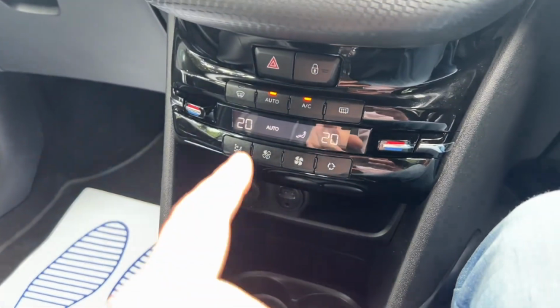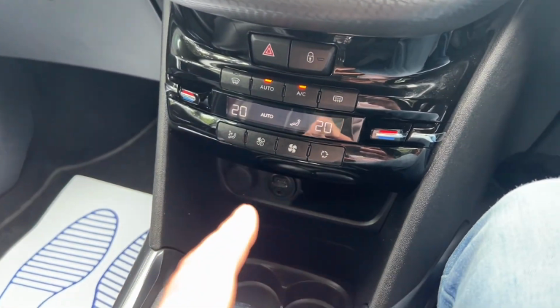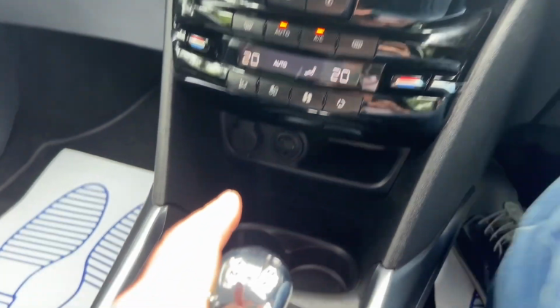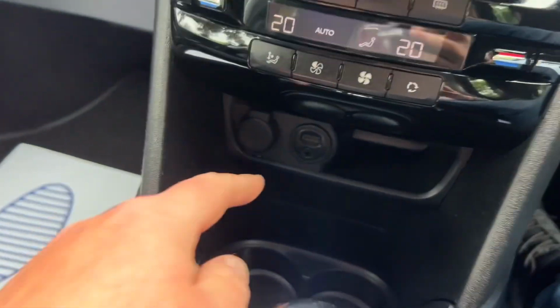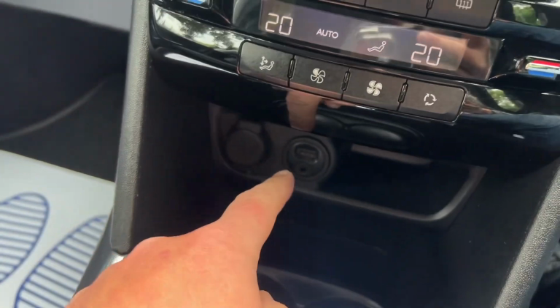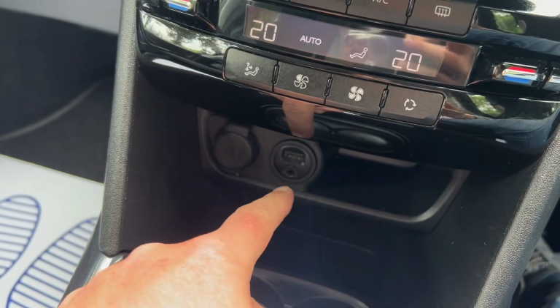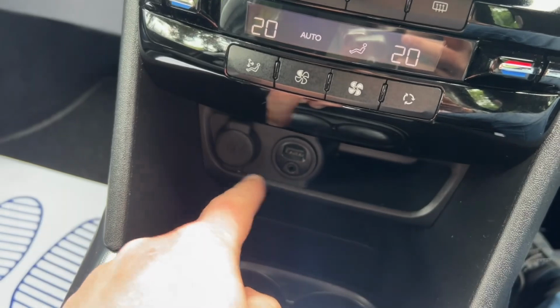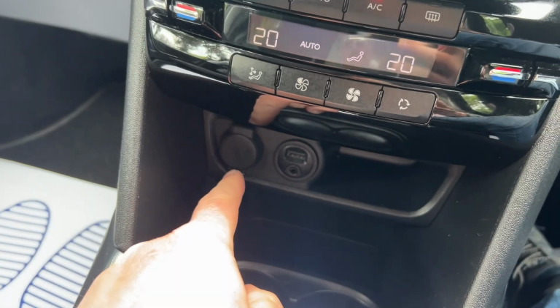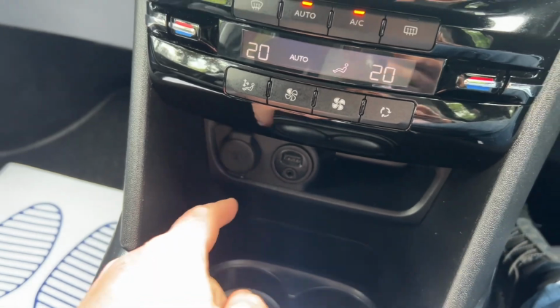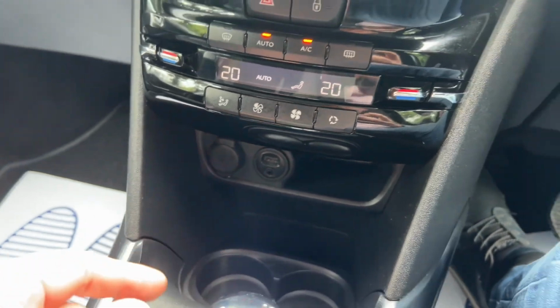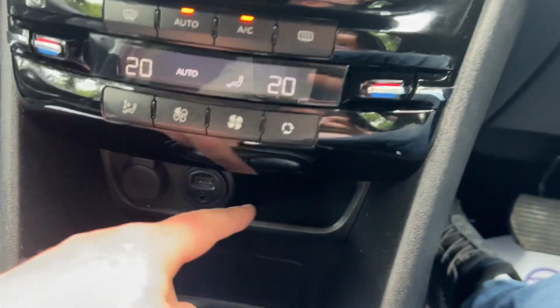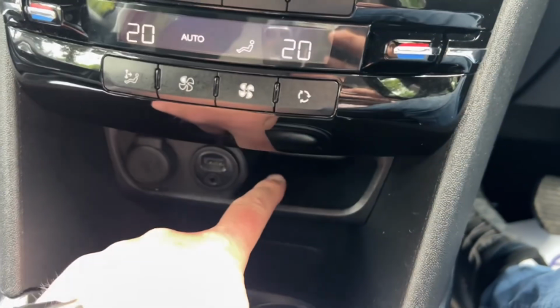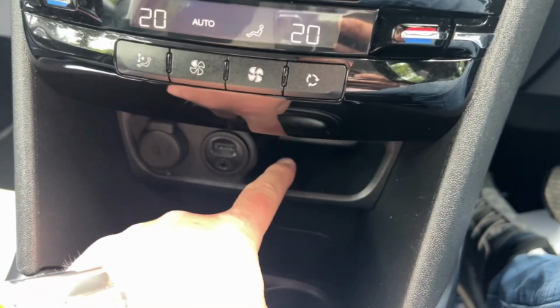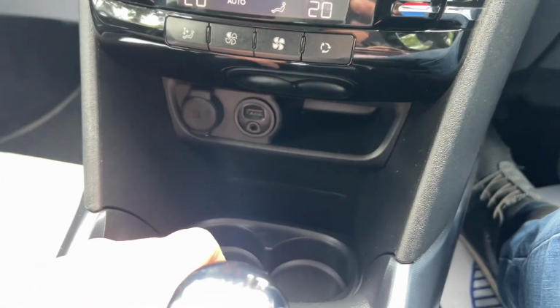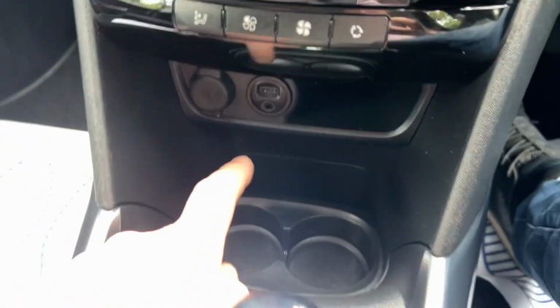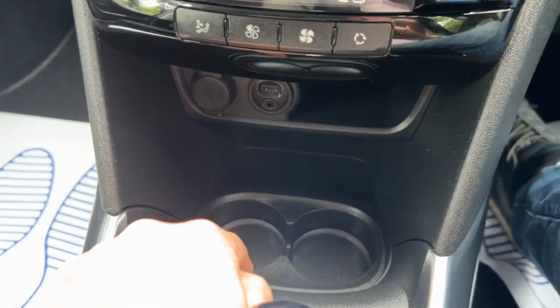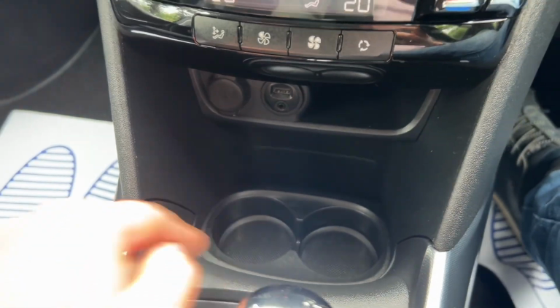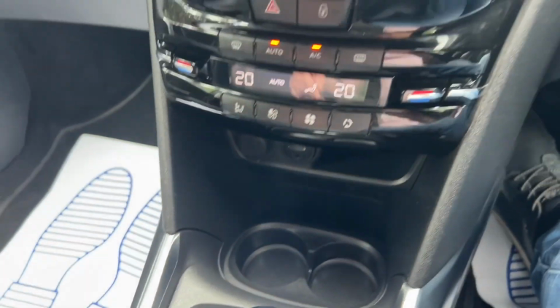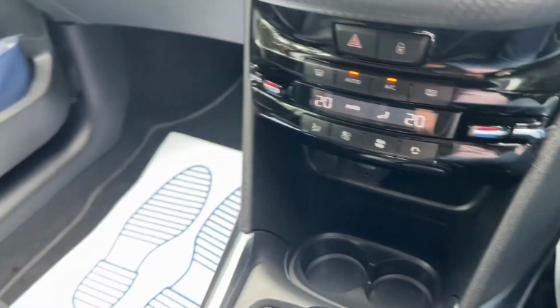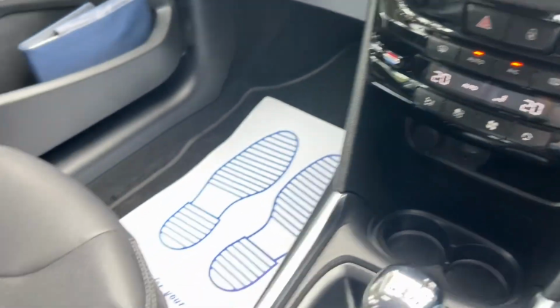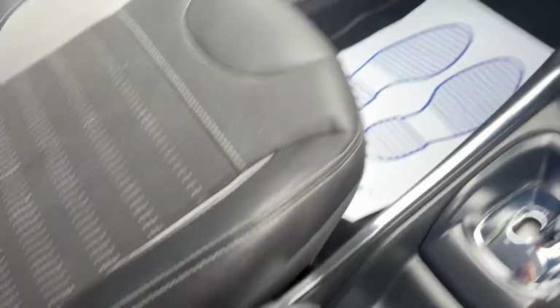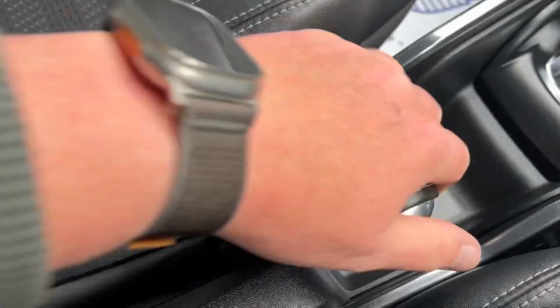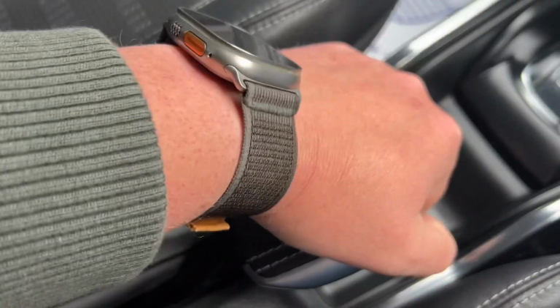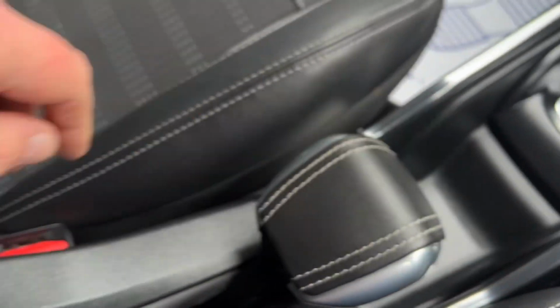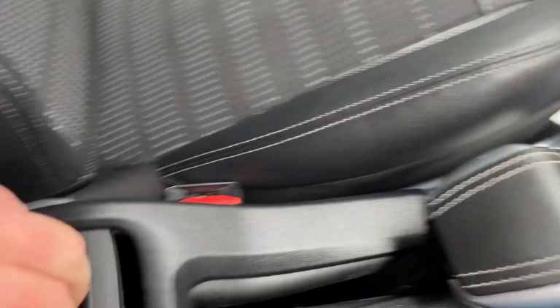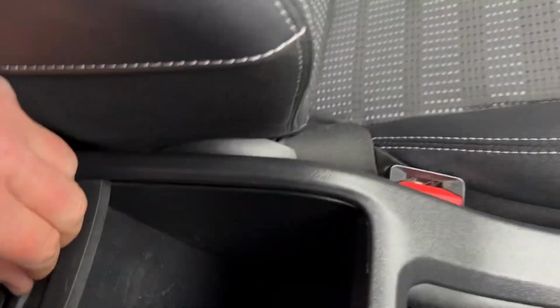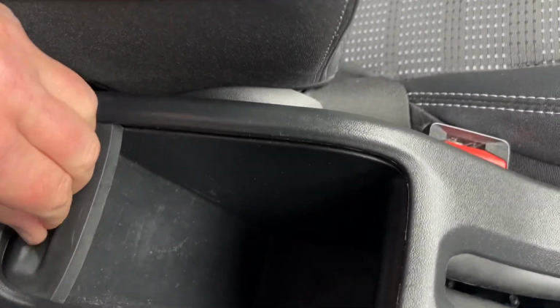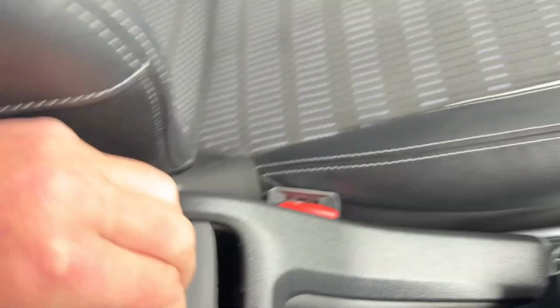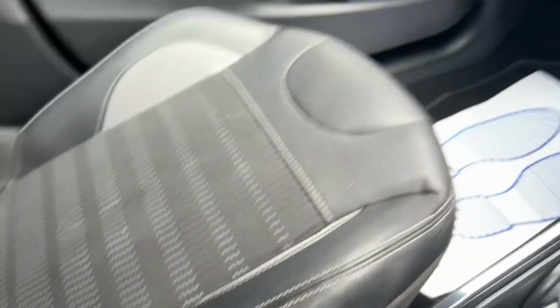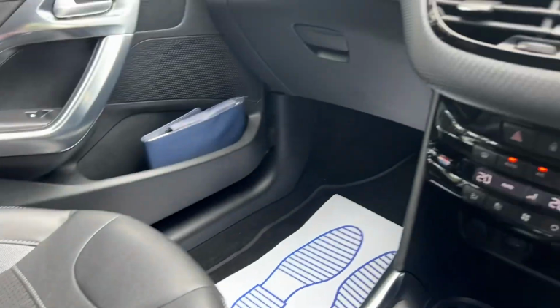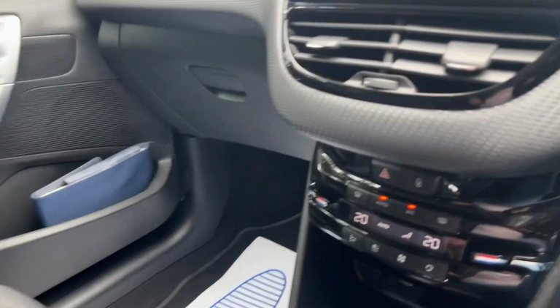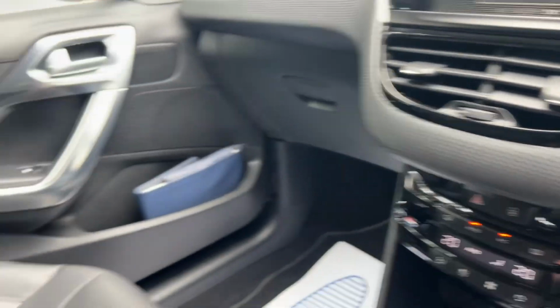You've got dual aircon climate control. Down there you've got USB, auxiliary, and a 12-volt charger, plus a nice little storage space. Two cup holders there, your handbrake, and some more storage.